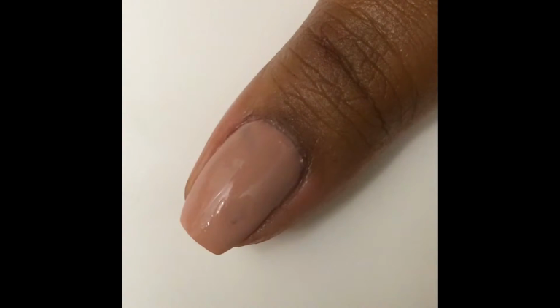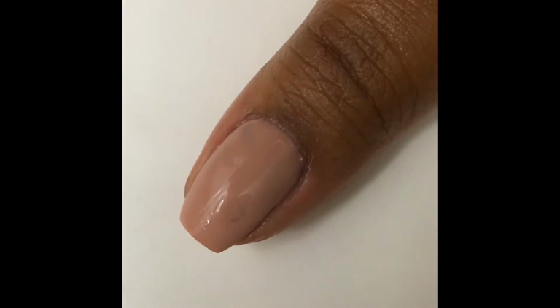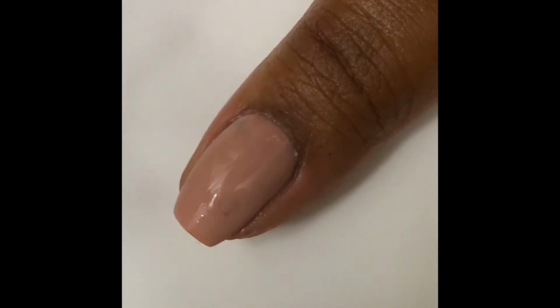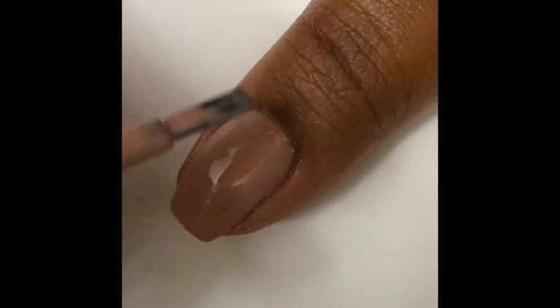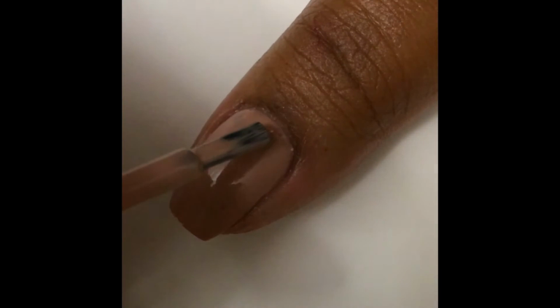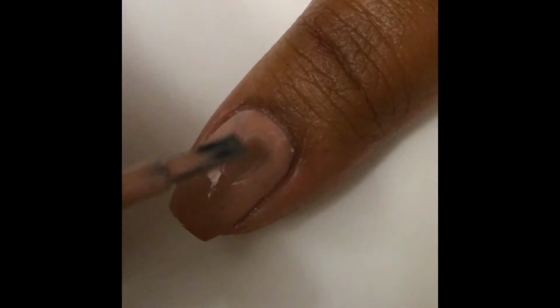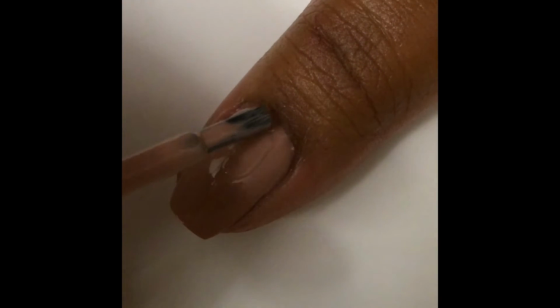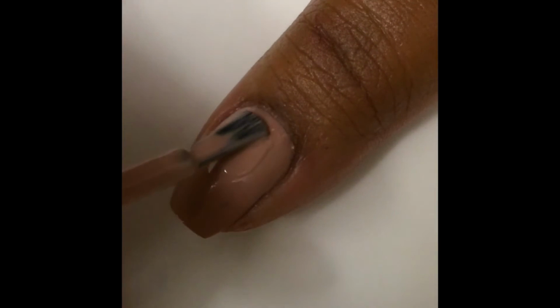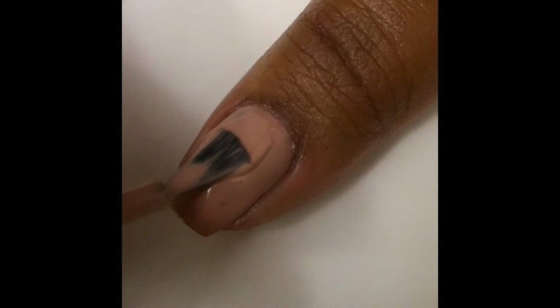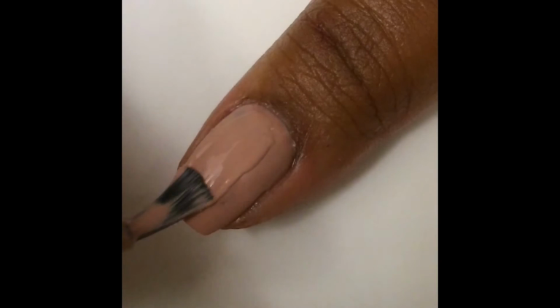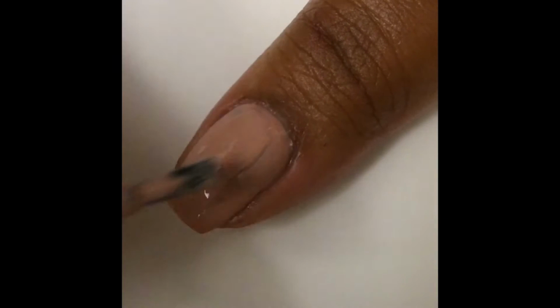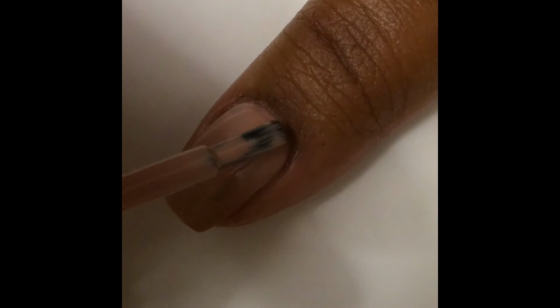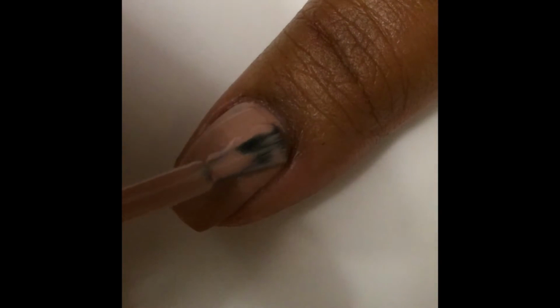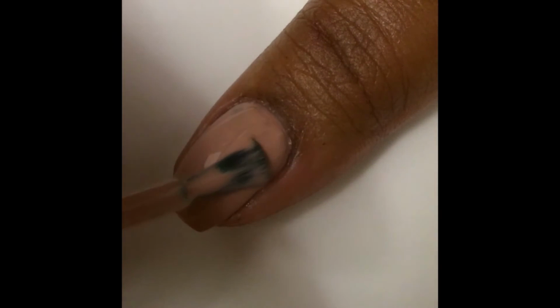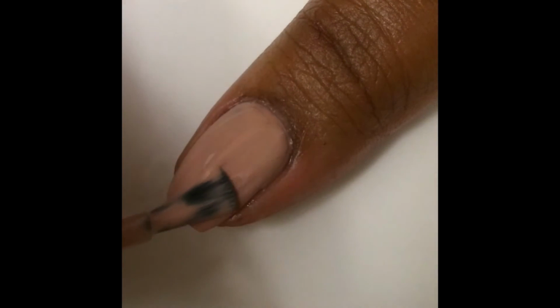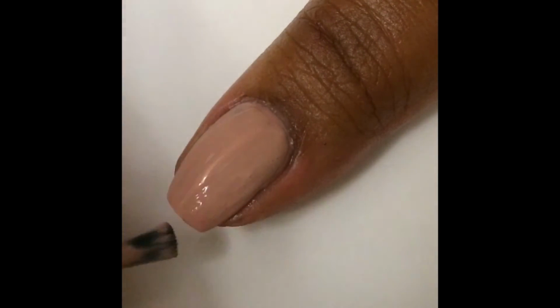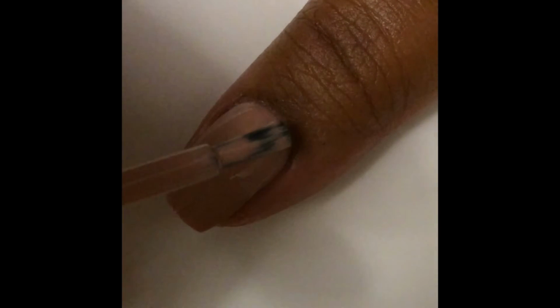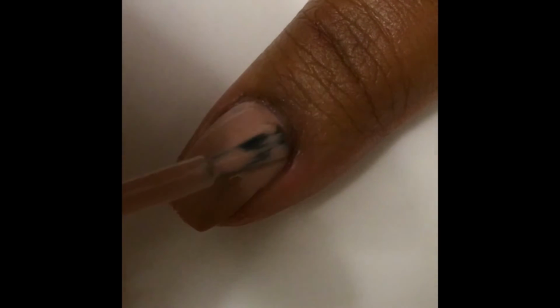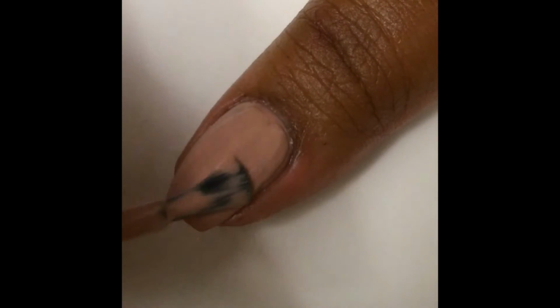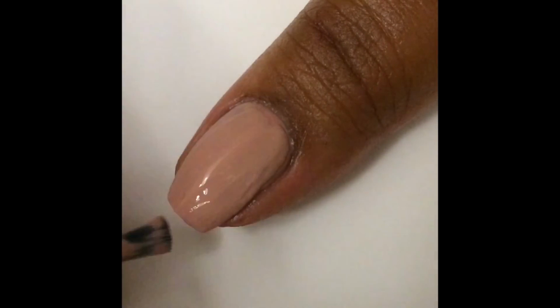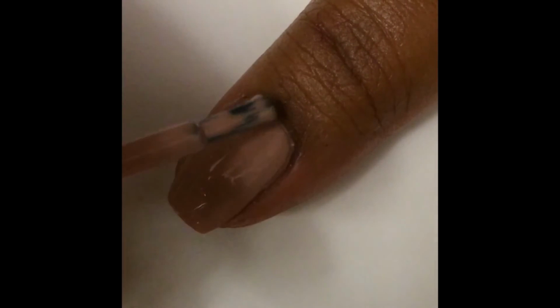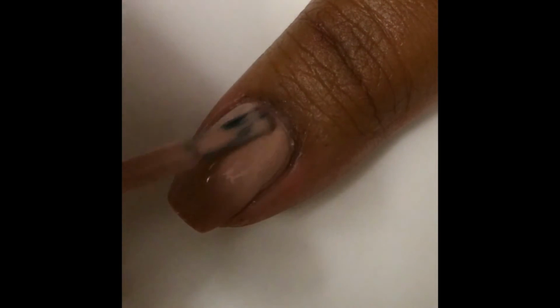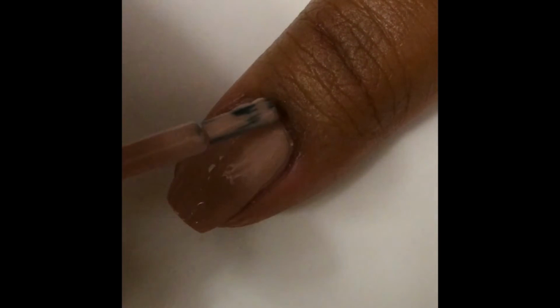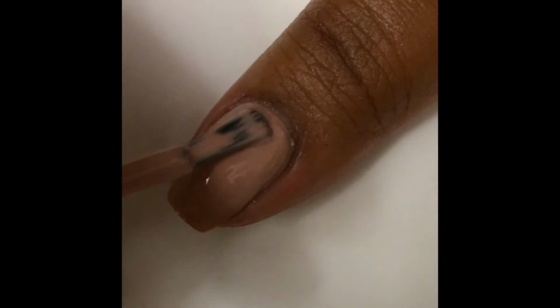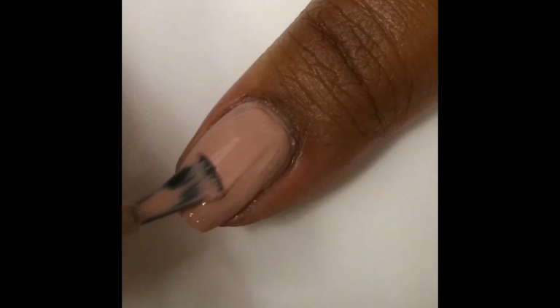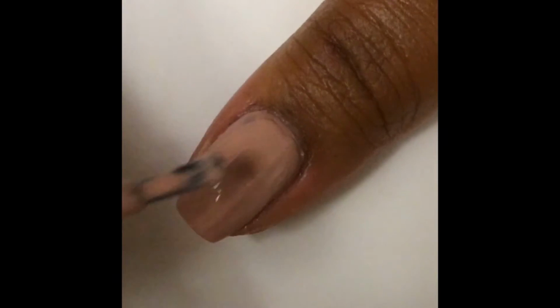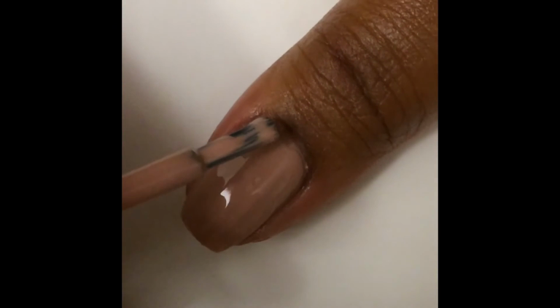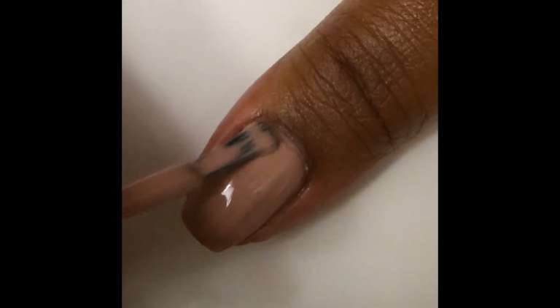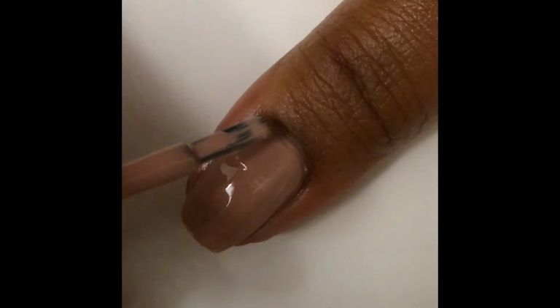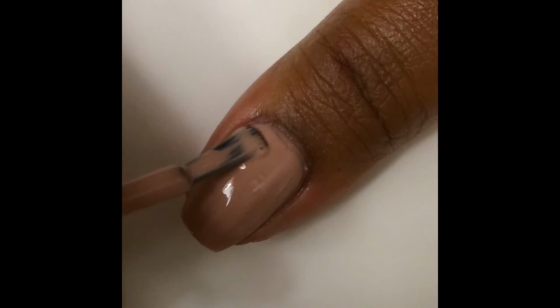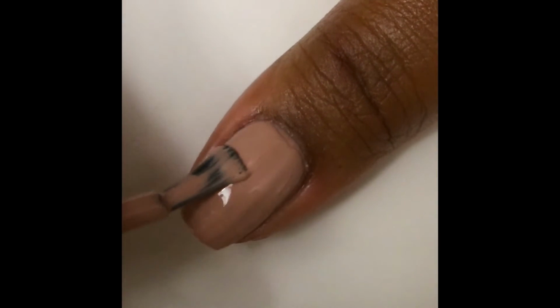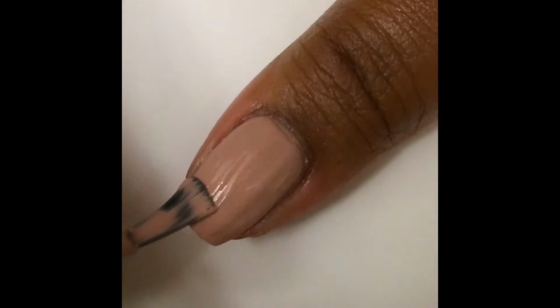So once everything is dry, just reapply another coat of polish on top, and that will smooth out any of the little inconsistencies you might see in your polish.